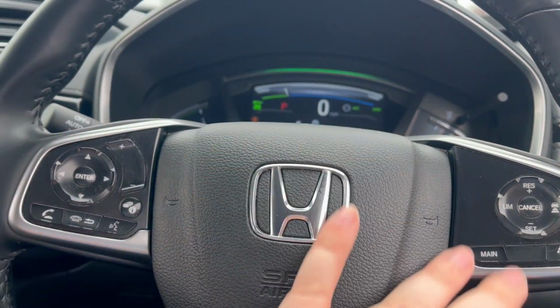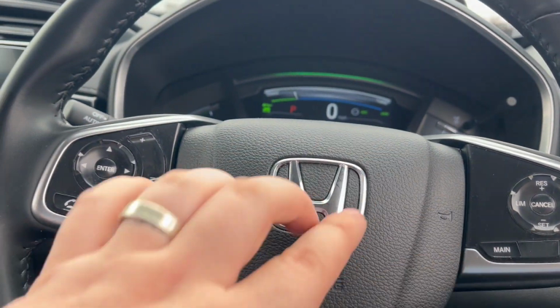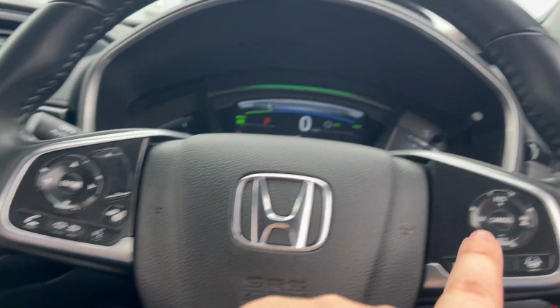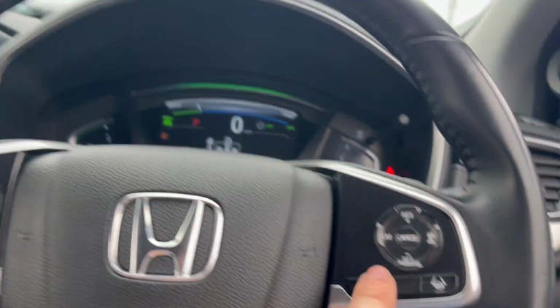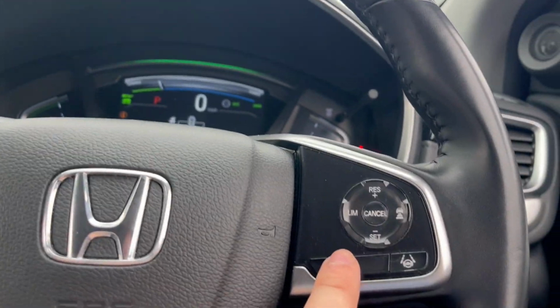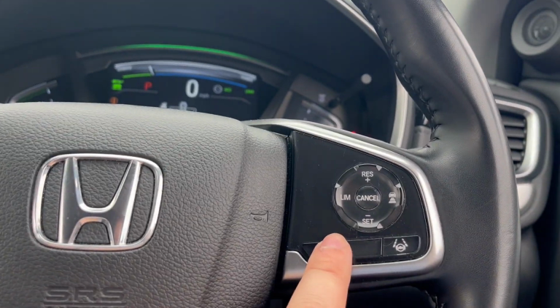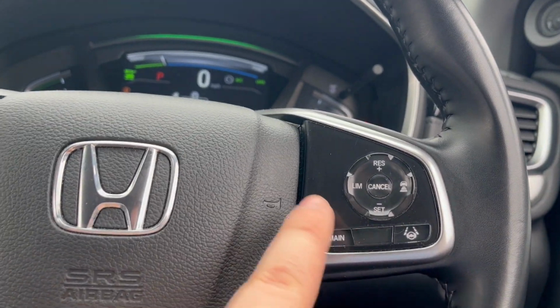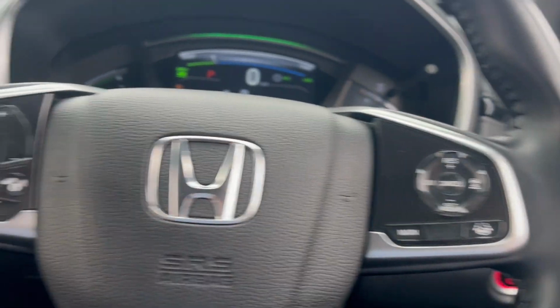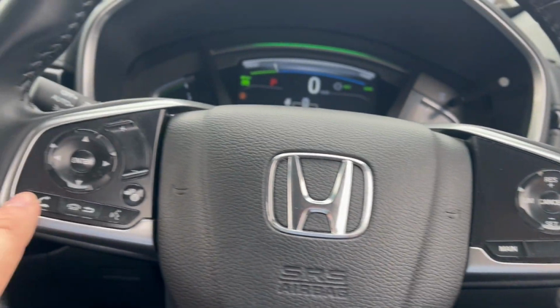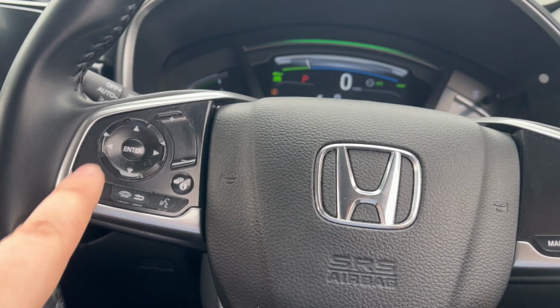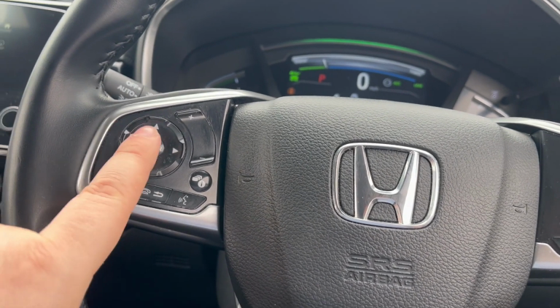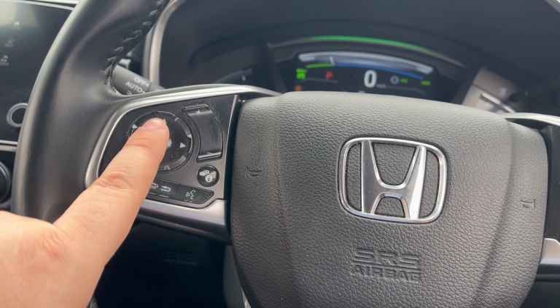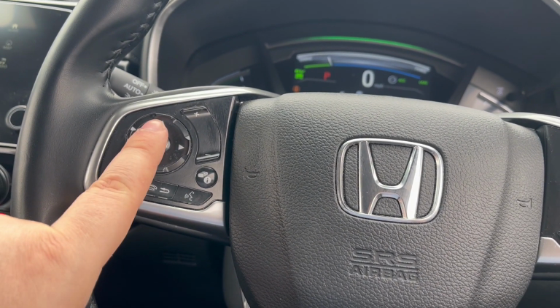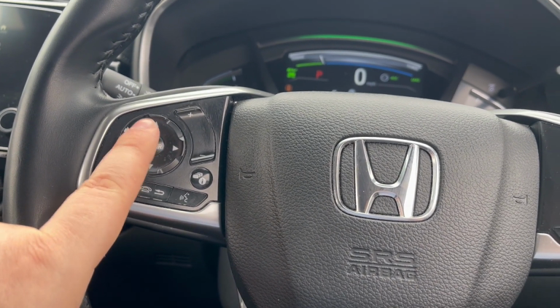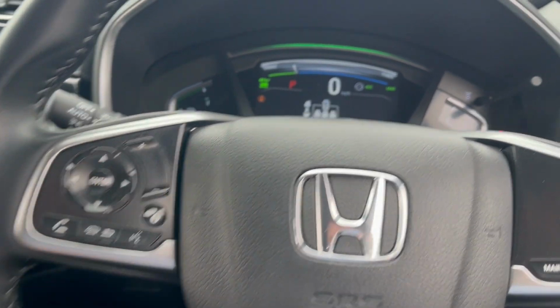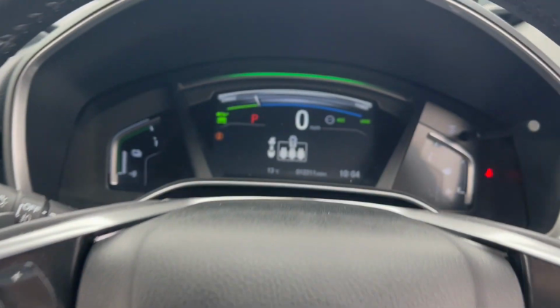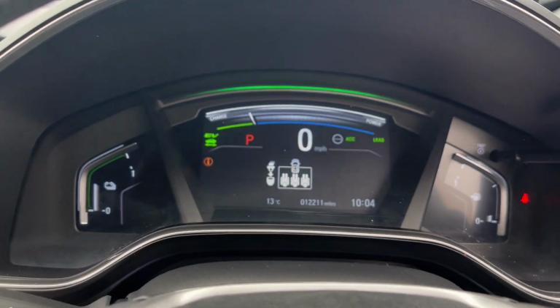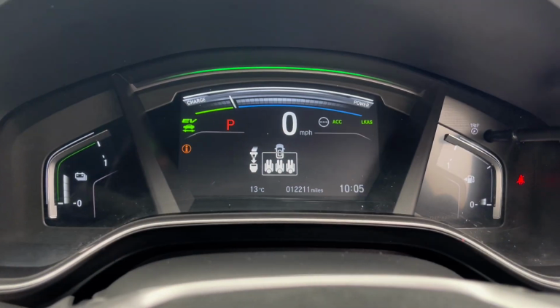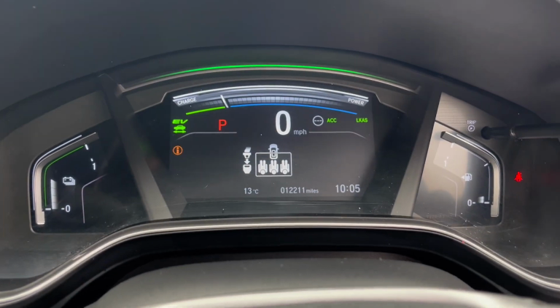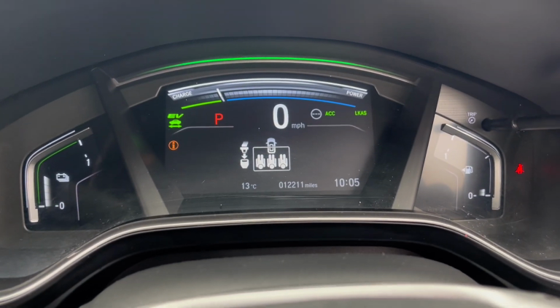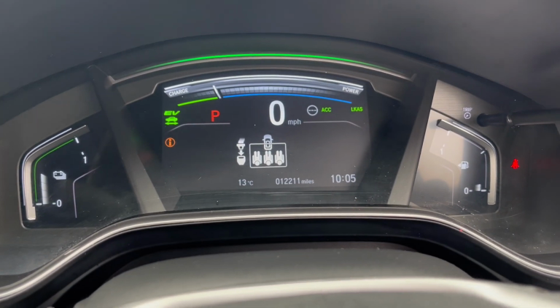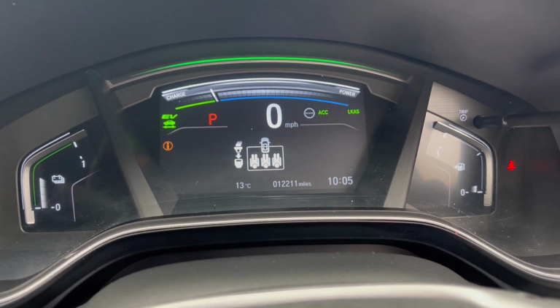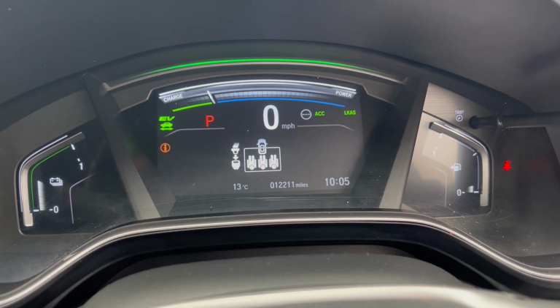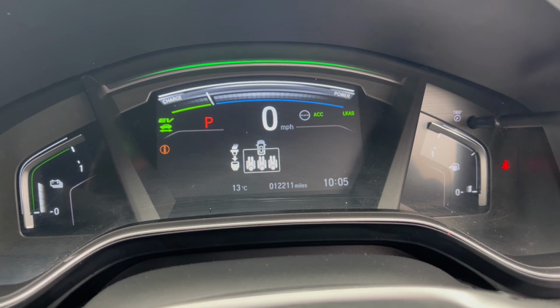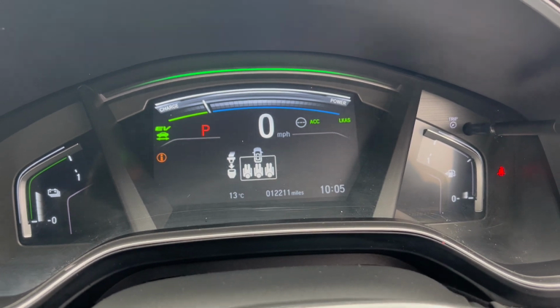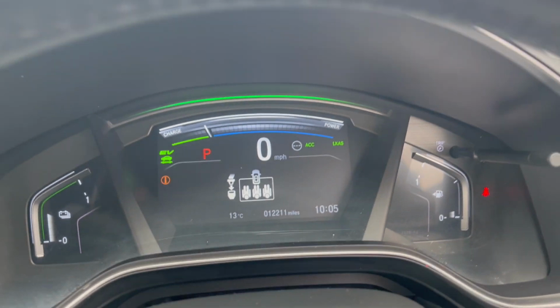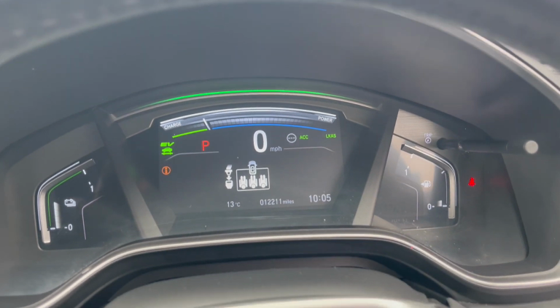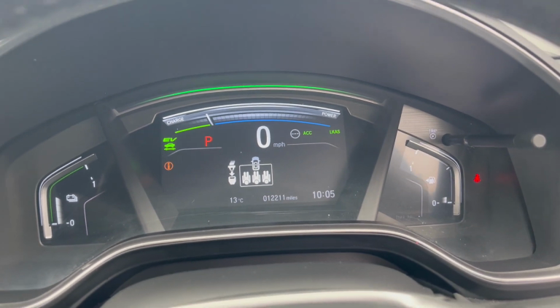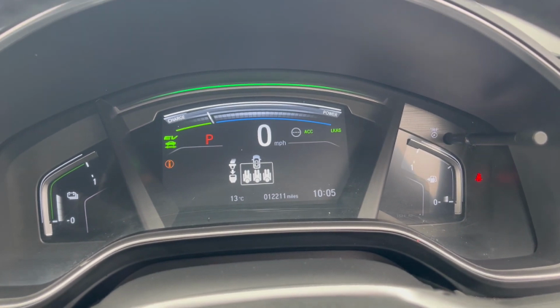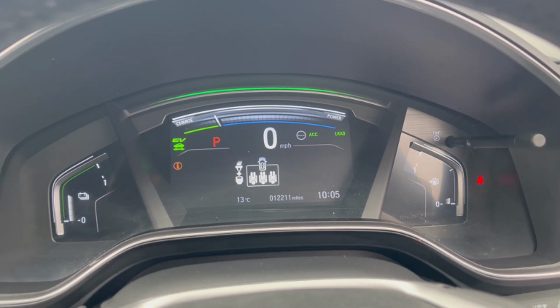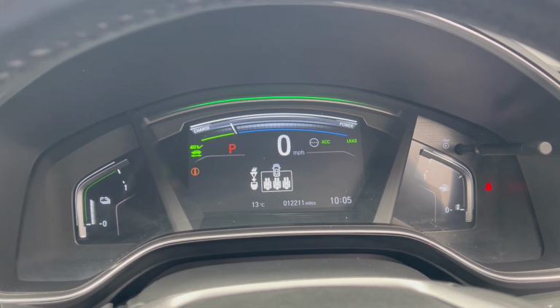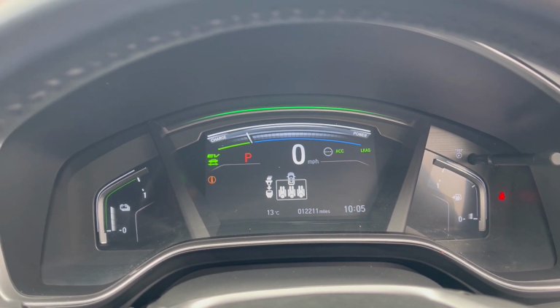Multifunctional steering wheel, adaptive cruise control on this side, Bluetooth and radio on that side. The car itself has done 12,211 miles, so it's not many miles on the car to be fair.